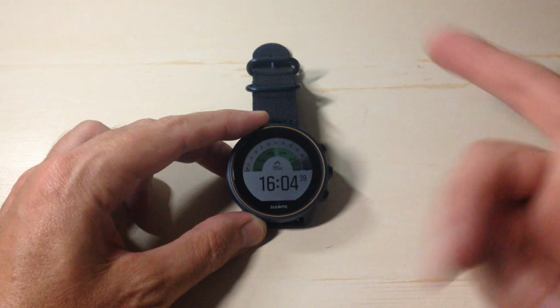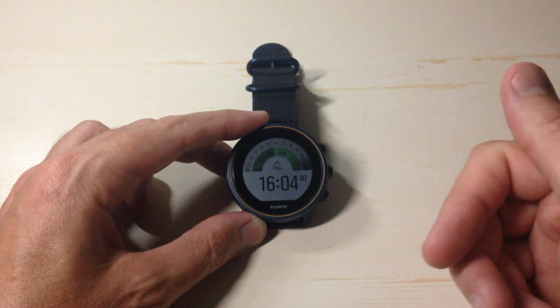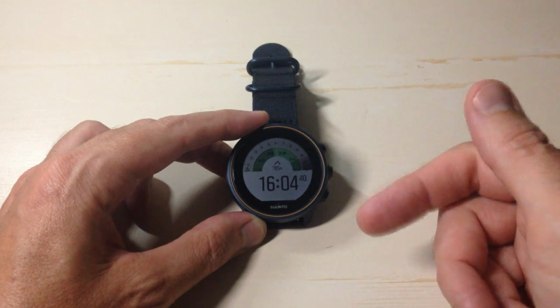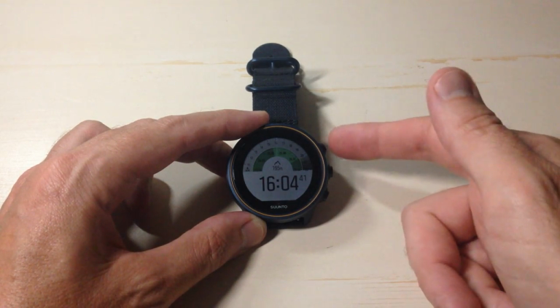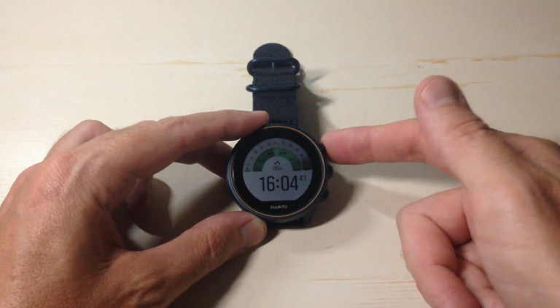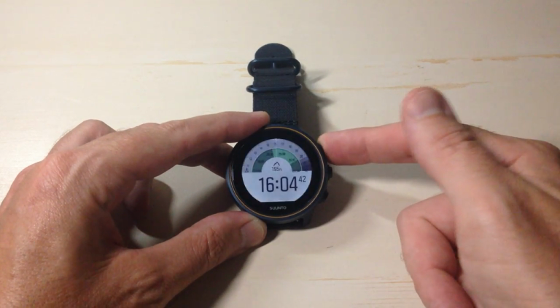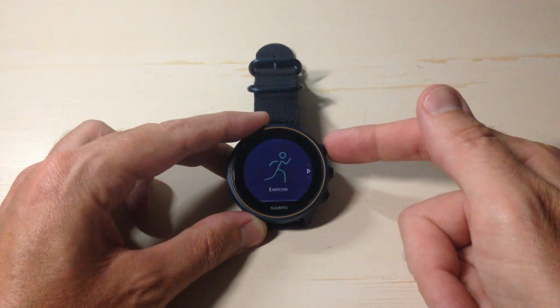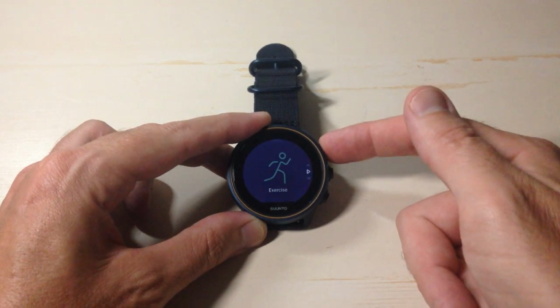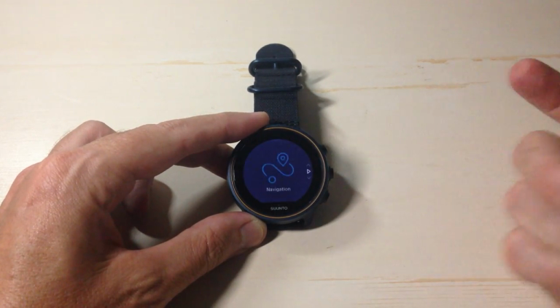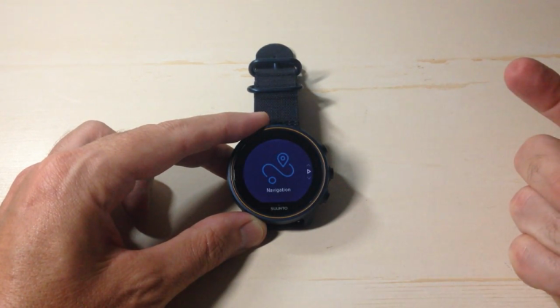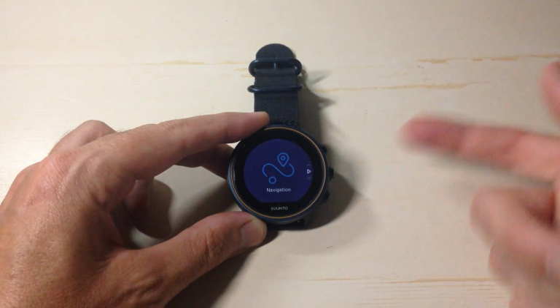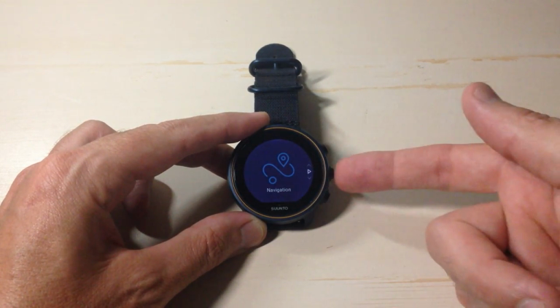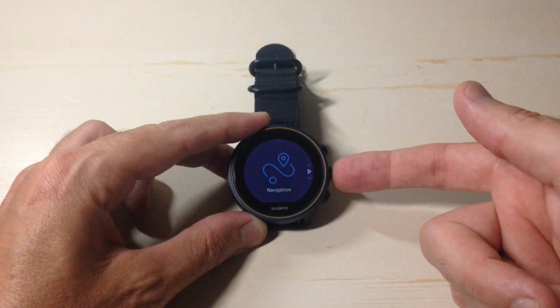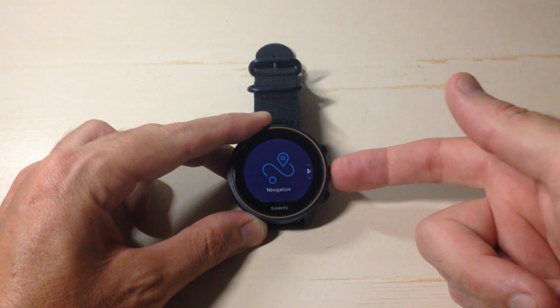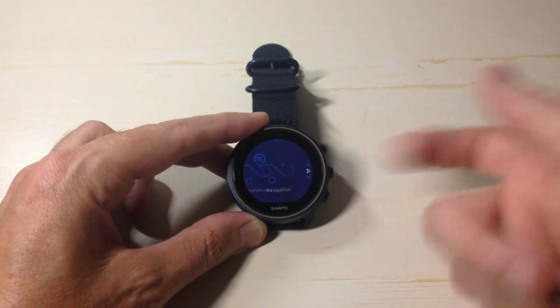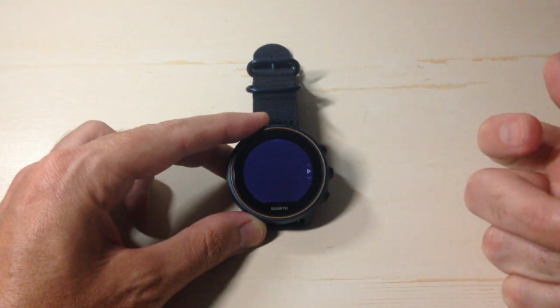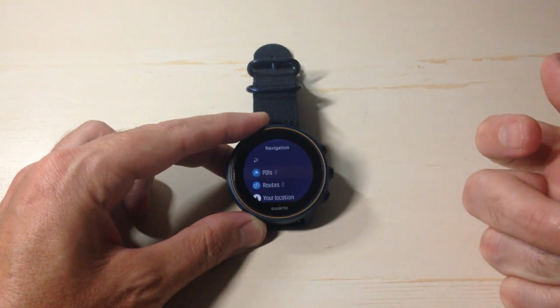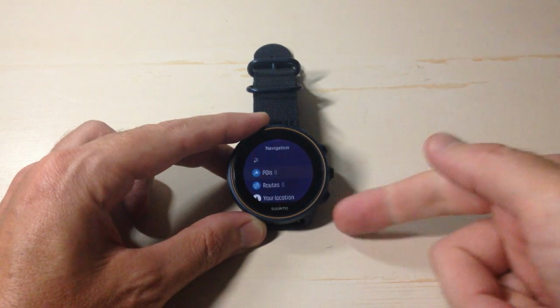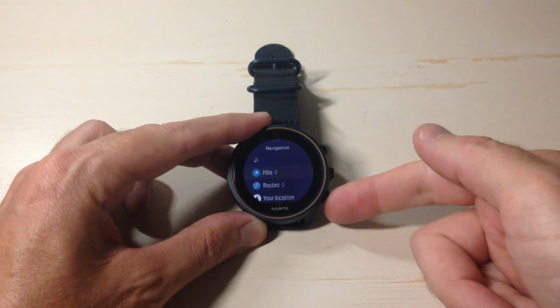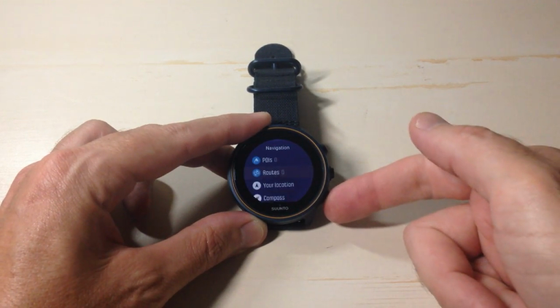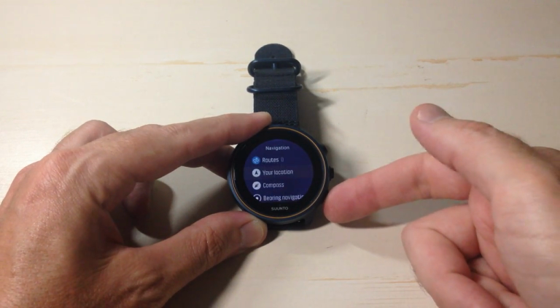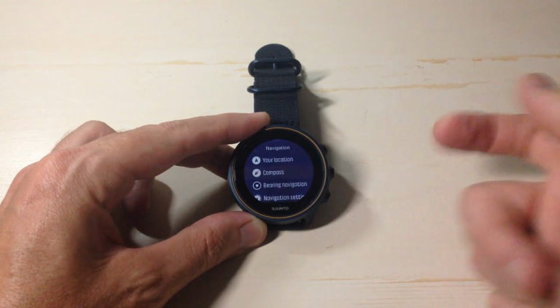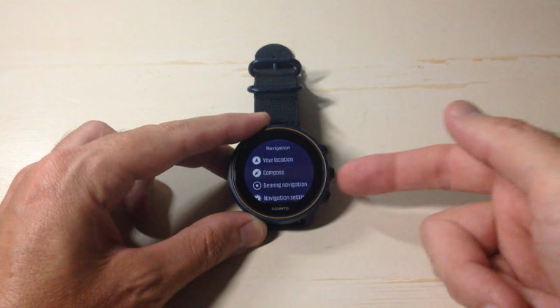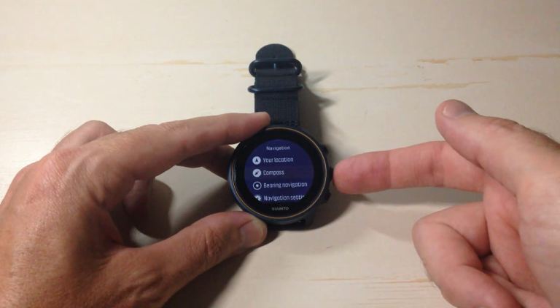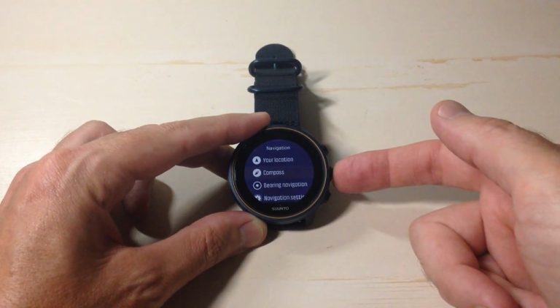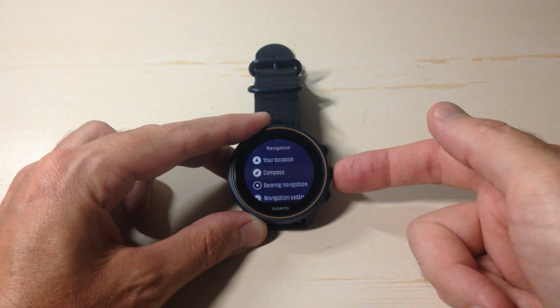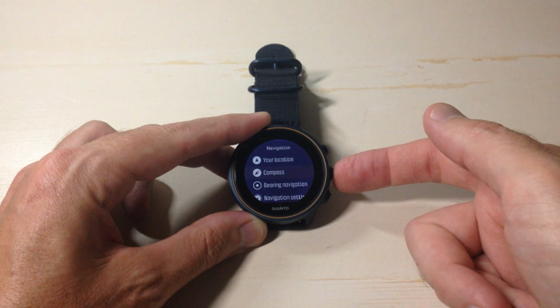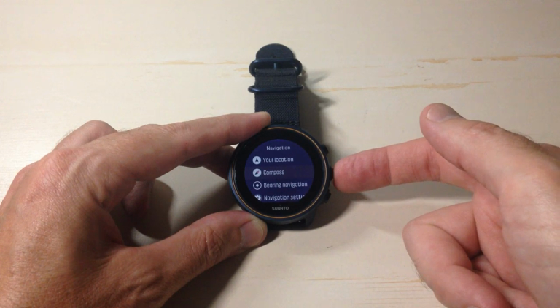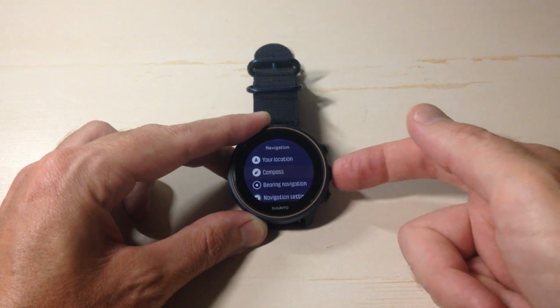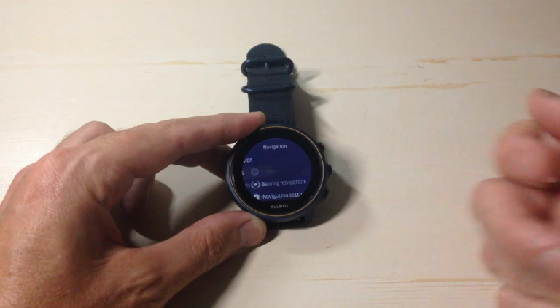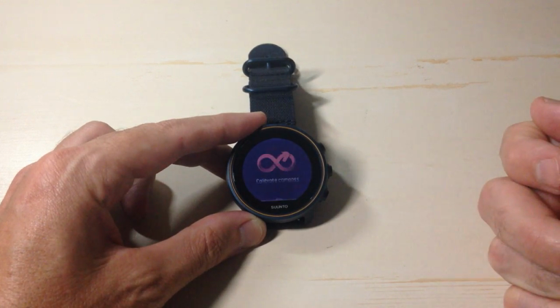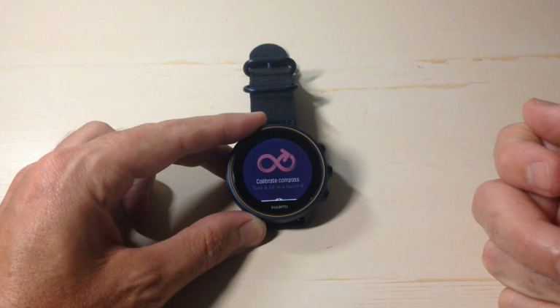There are a couple different ways we can get to it. I'm going to simply press the up button and go to navigation. I'm going to choose navigation by pressing the middle button on the right hand side, and then I'm going to go down to compass because the compass functionality is under the navigation menu.